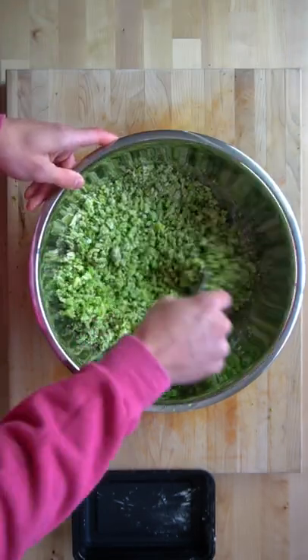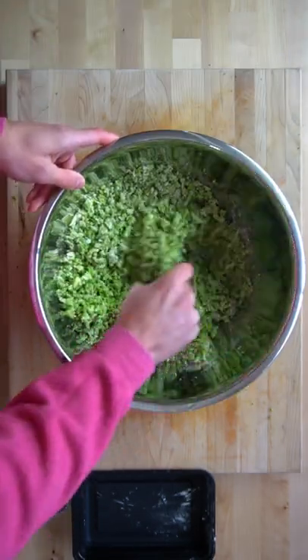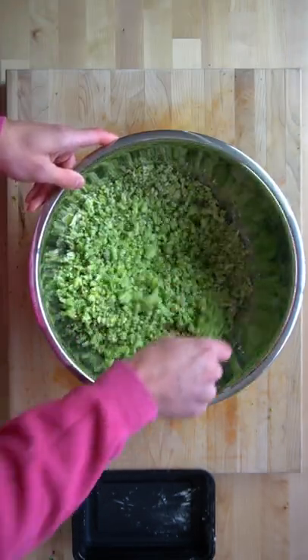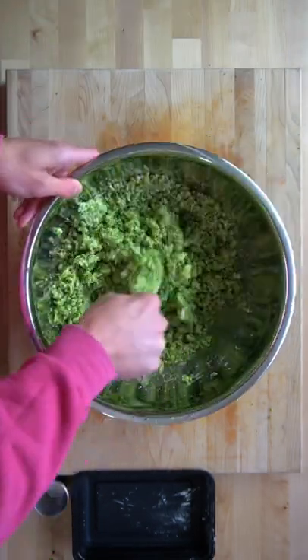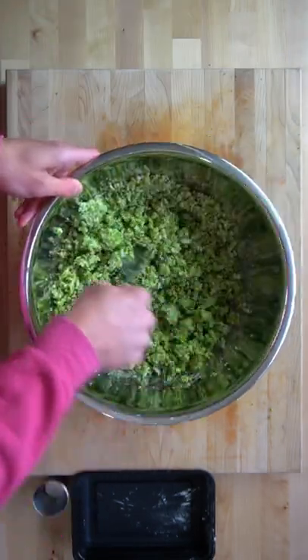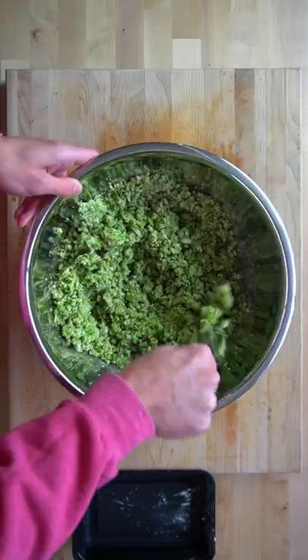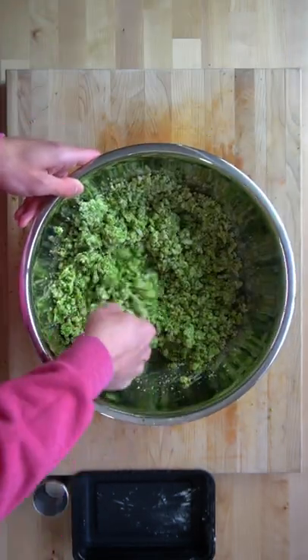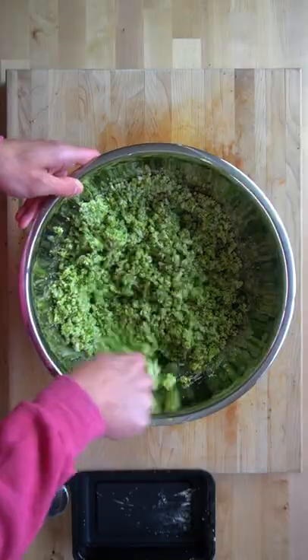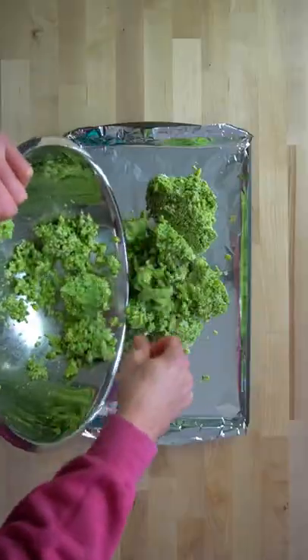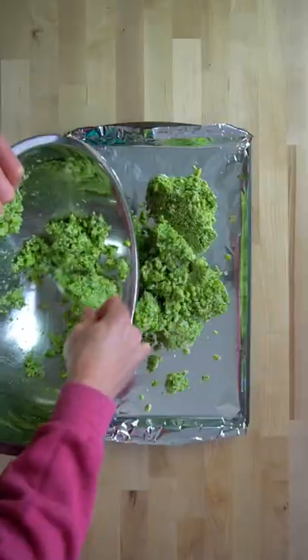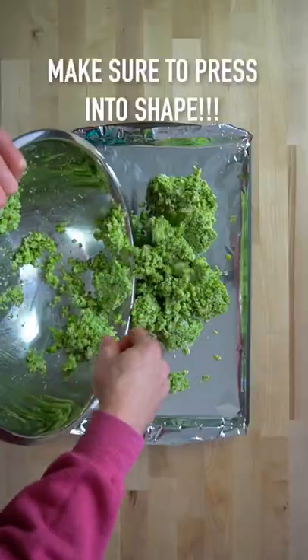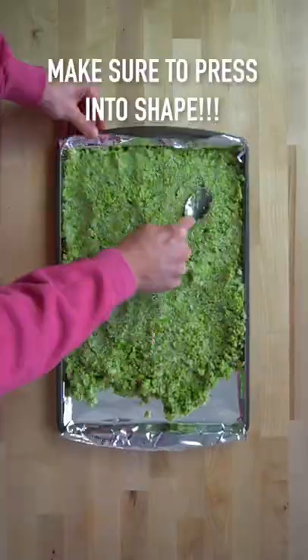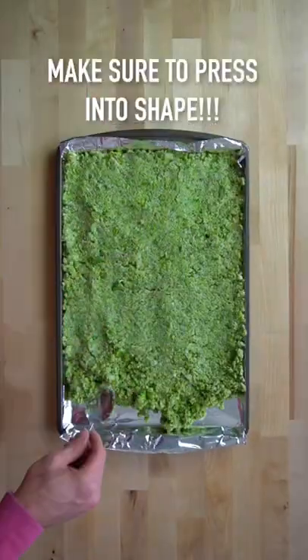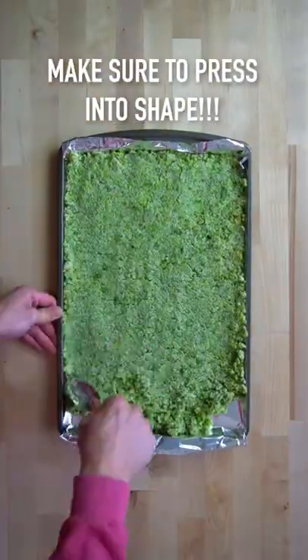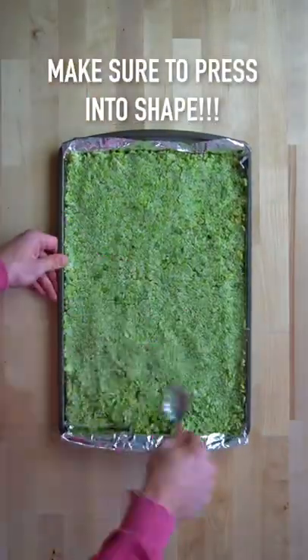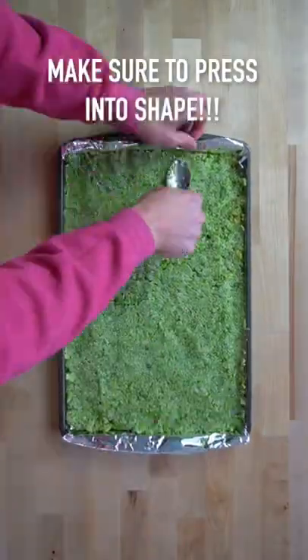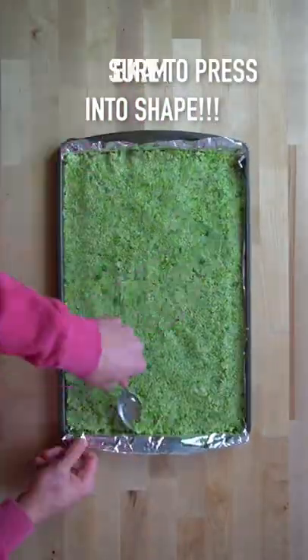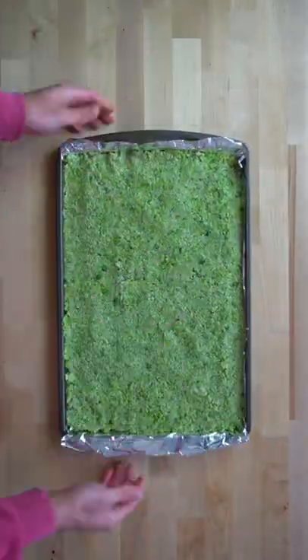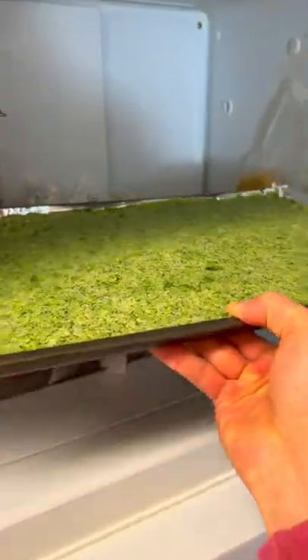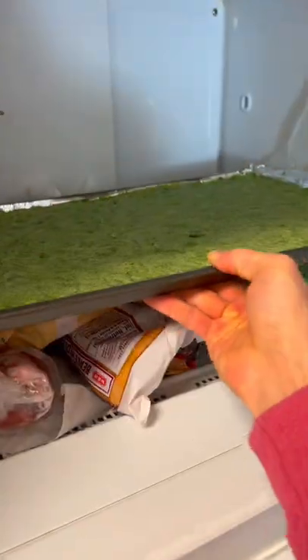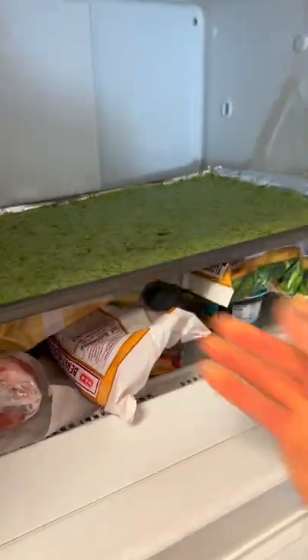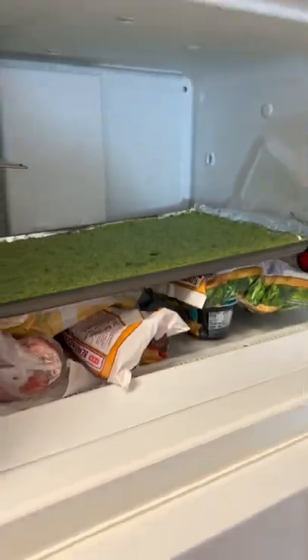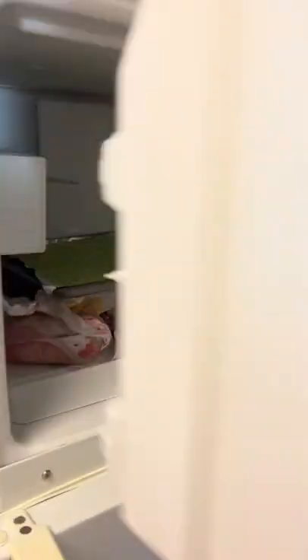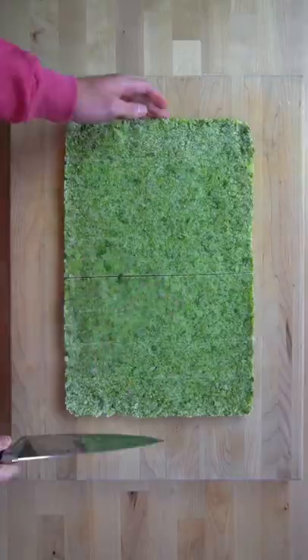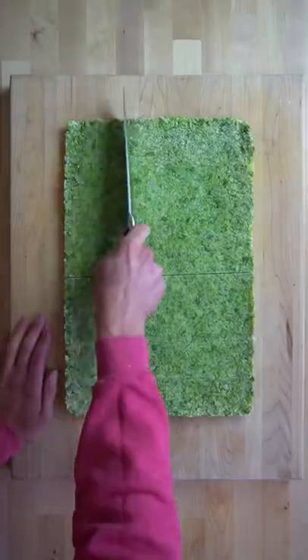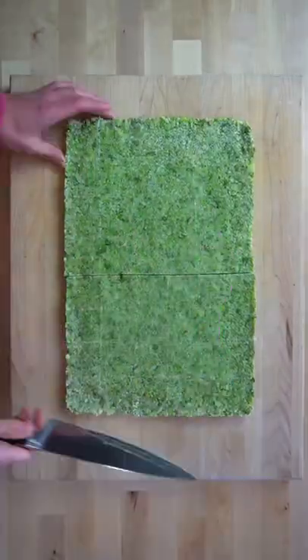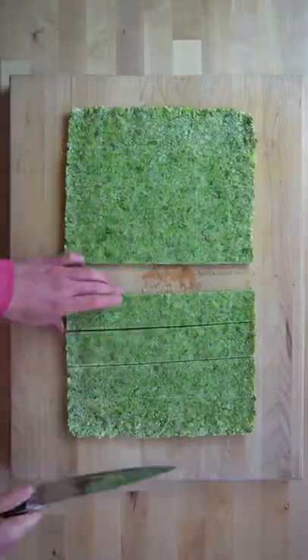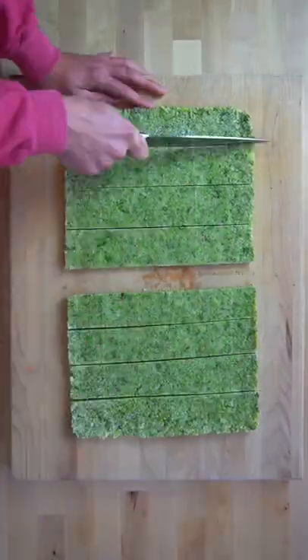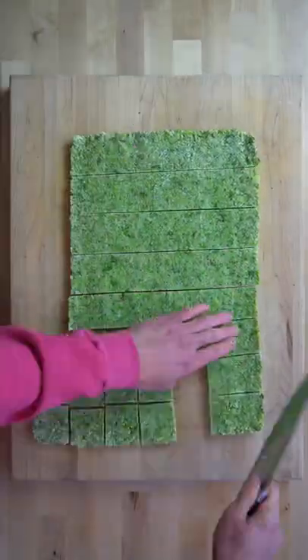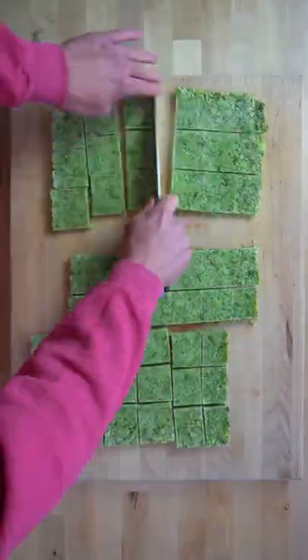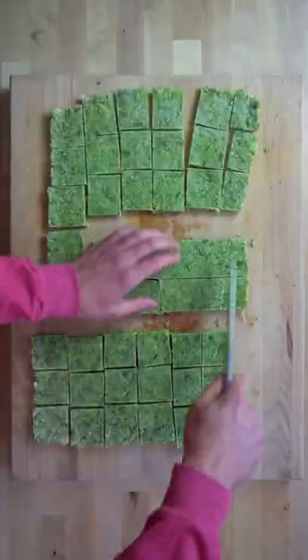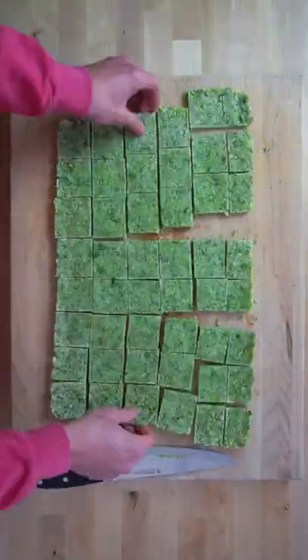You can do all this in the food processor as well, just make sure you do it in batches. Spread it out onto a large sheet pan and press it into shape. Move this into your freezer to allow it to freeze for about an hour, then cut it into 48 bites by making 6 columns and 8 rows.